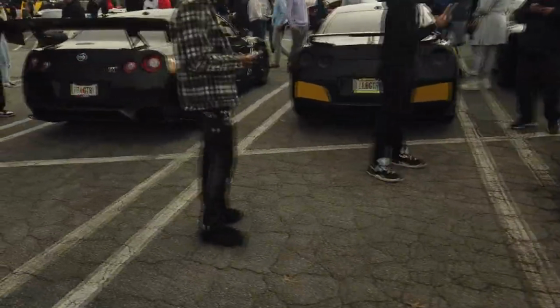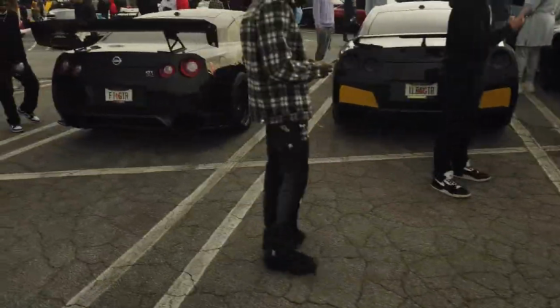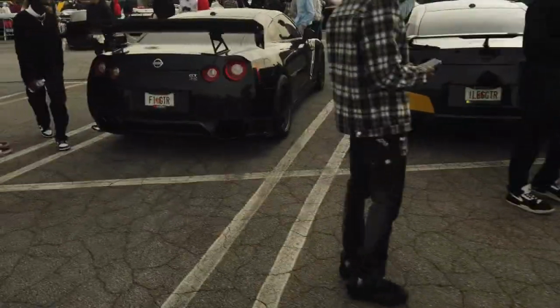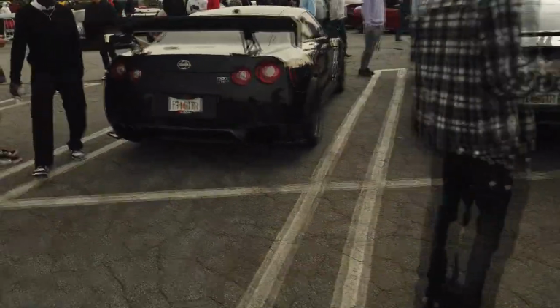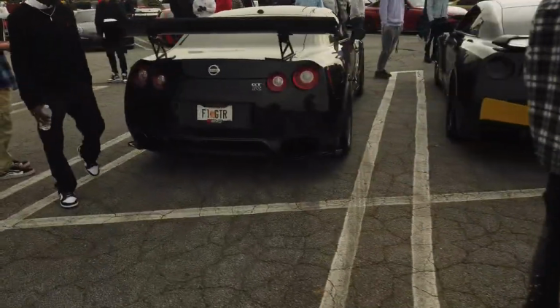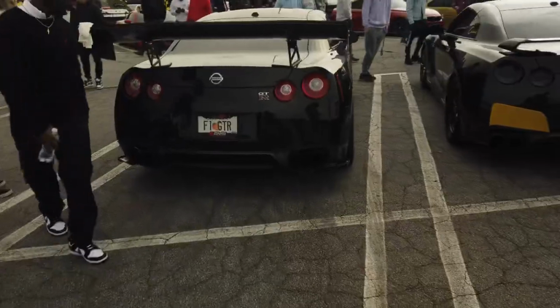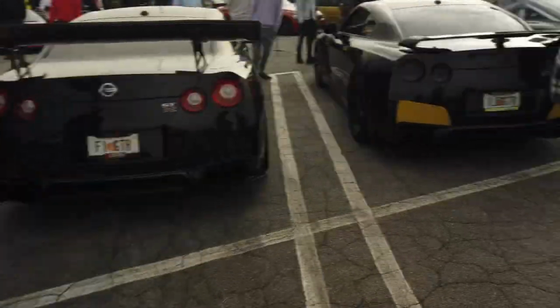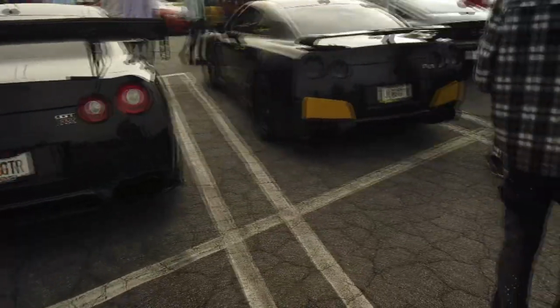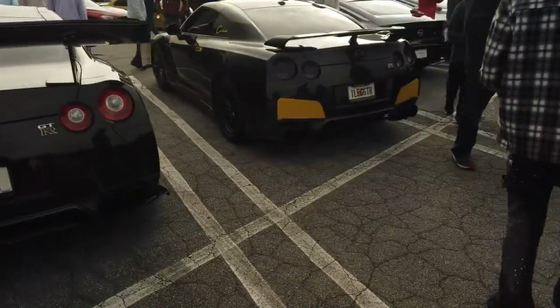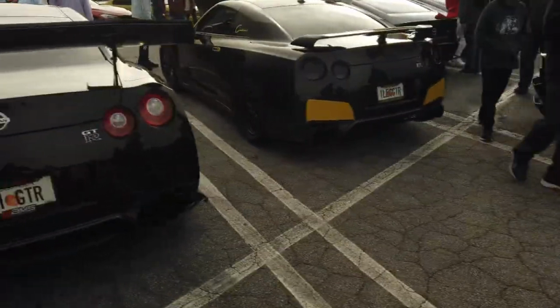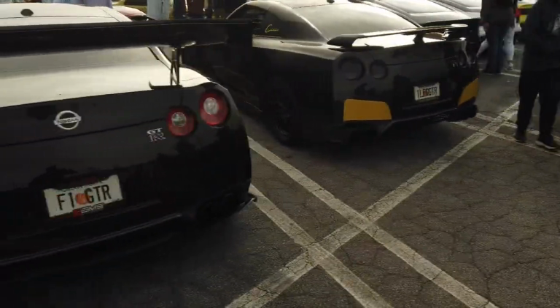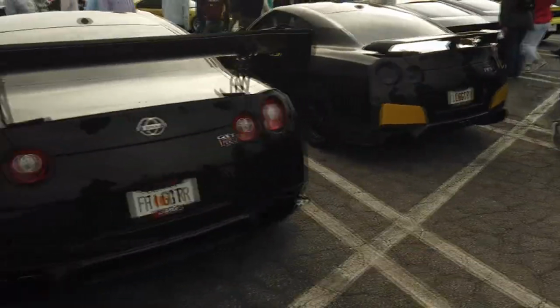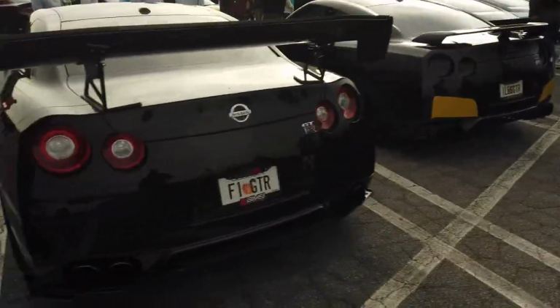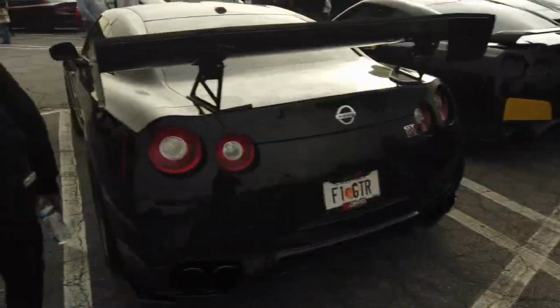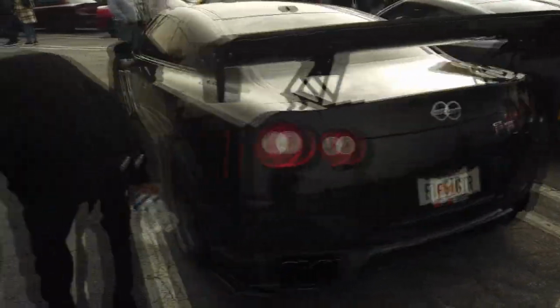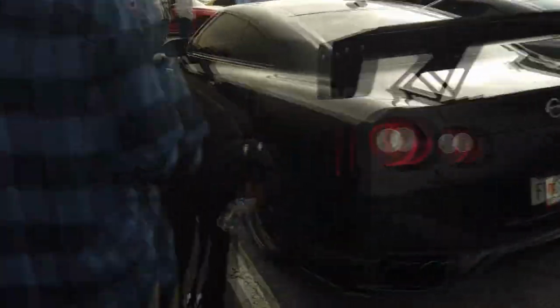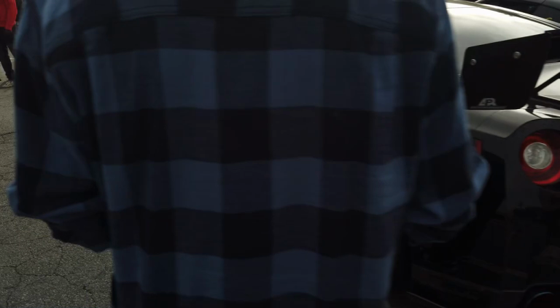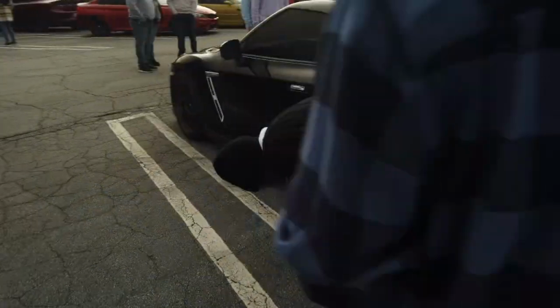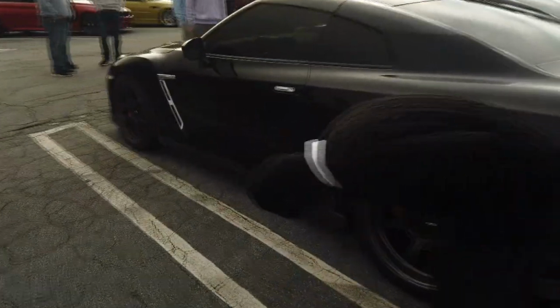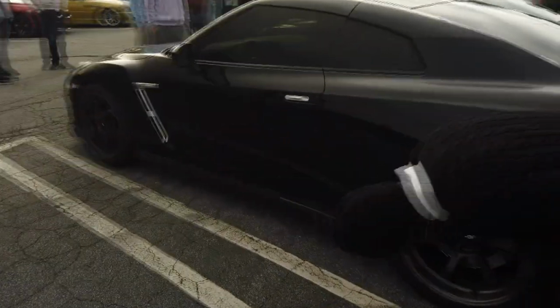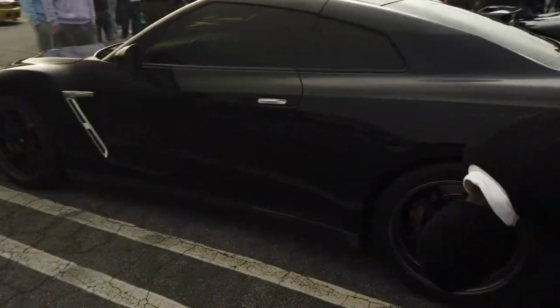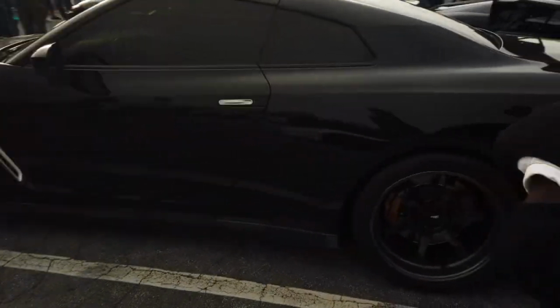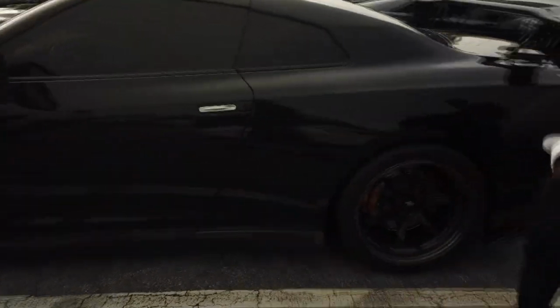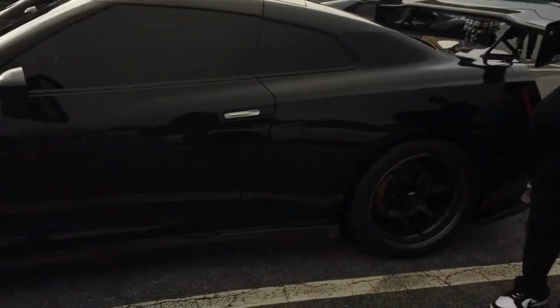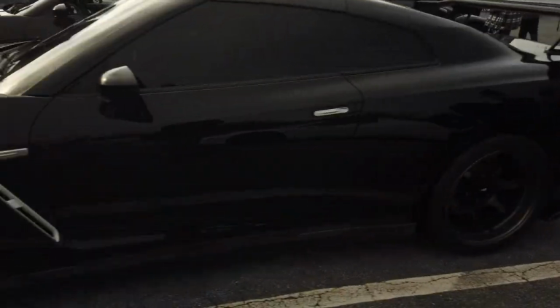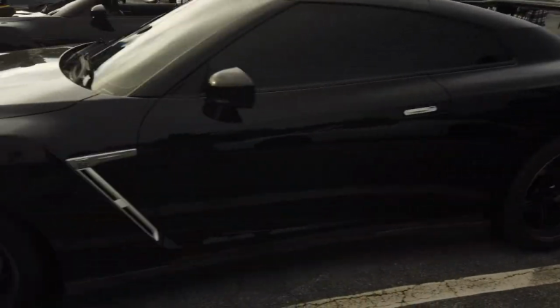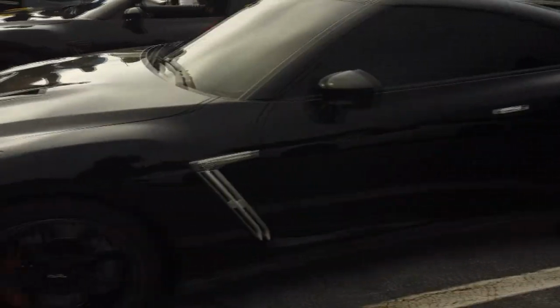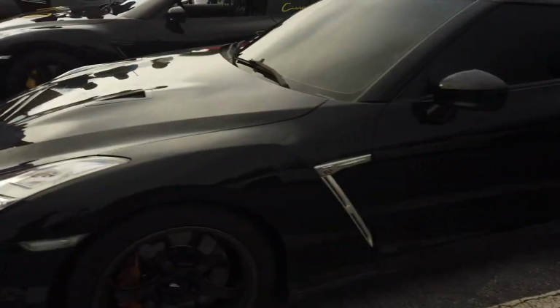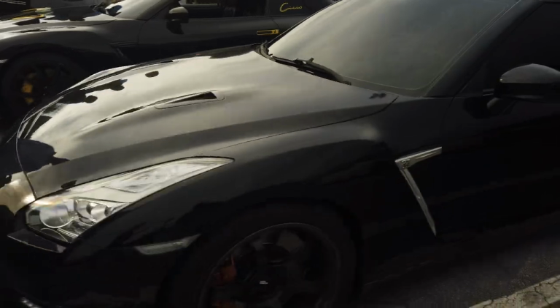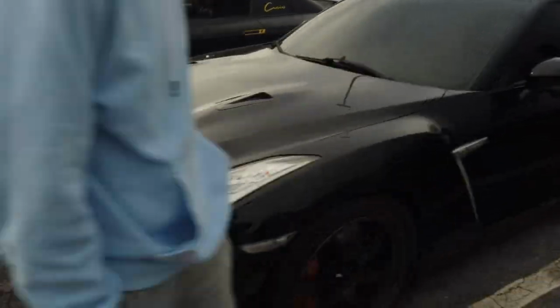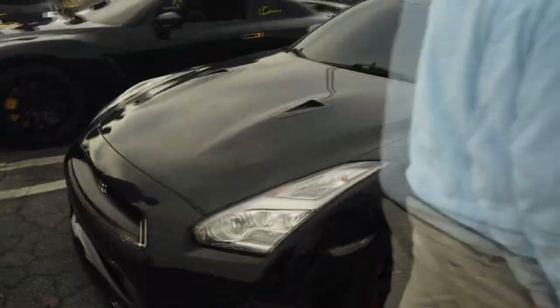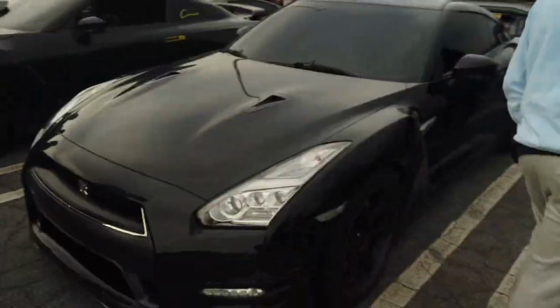Hello everyone, welcome back to the channel. We're going to be talking about supercars and sport cars that showed up to the December edition of Caffeine and Octane here in Atlanta, Georgia. We're starting off with the R35 Nissan GTR.